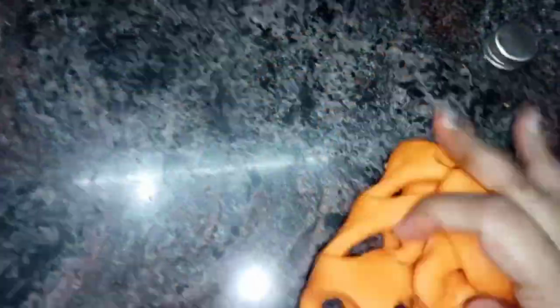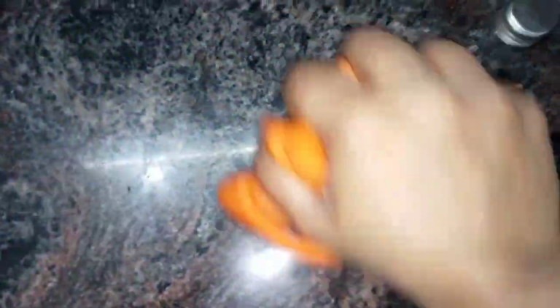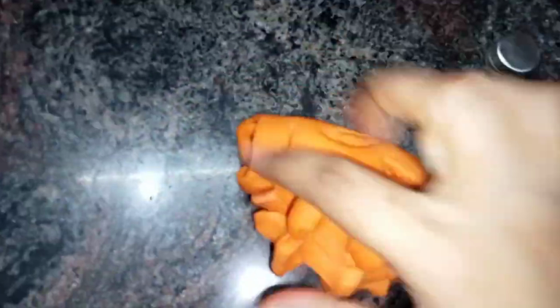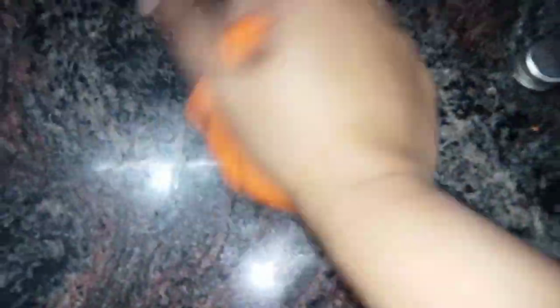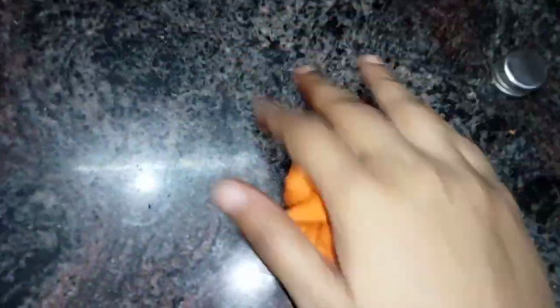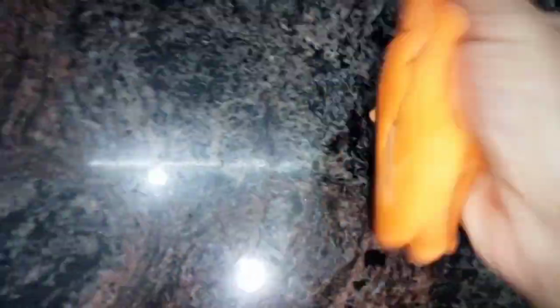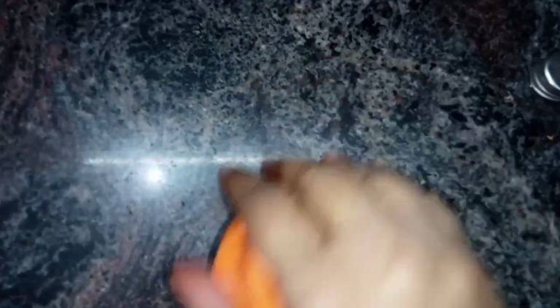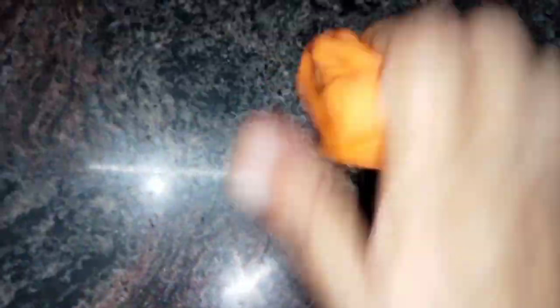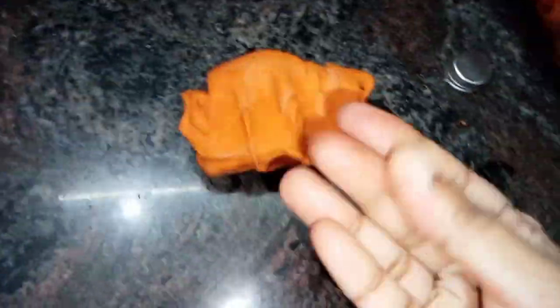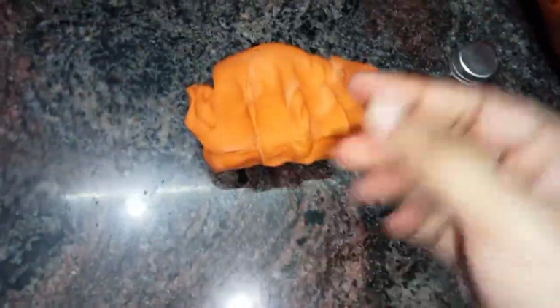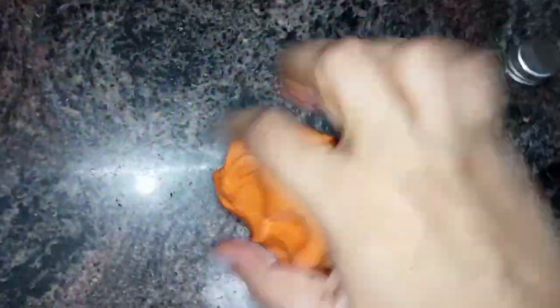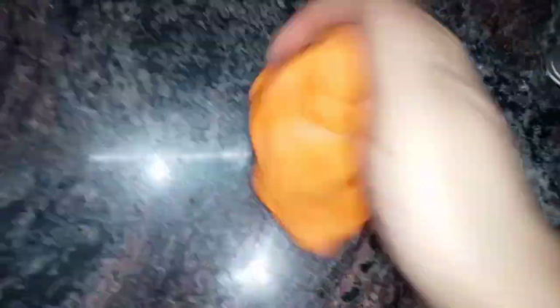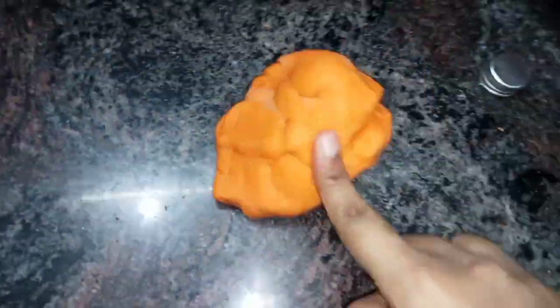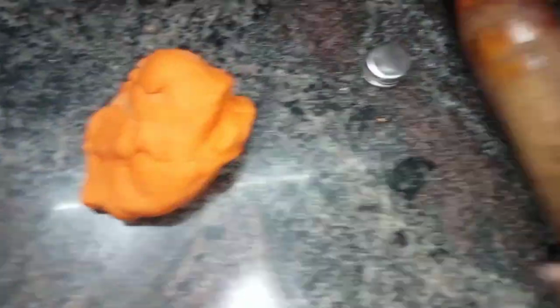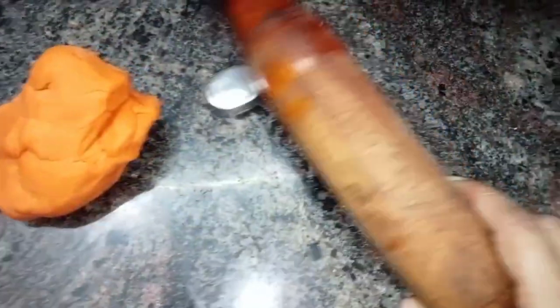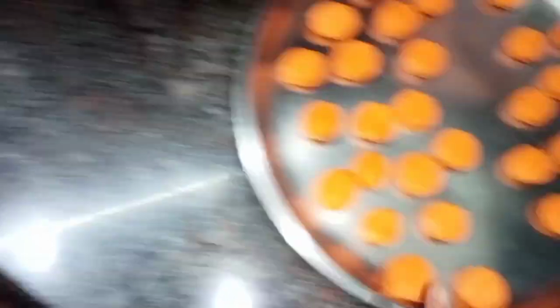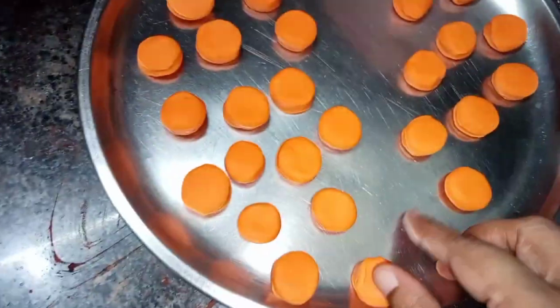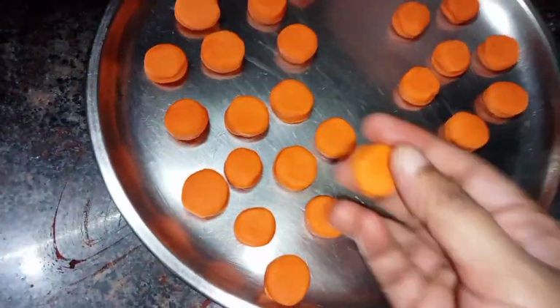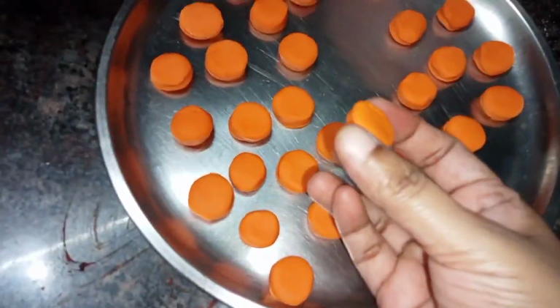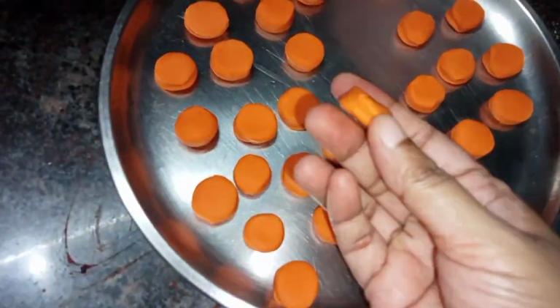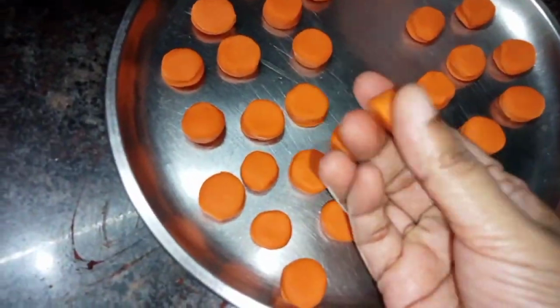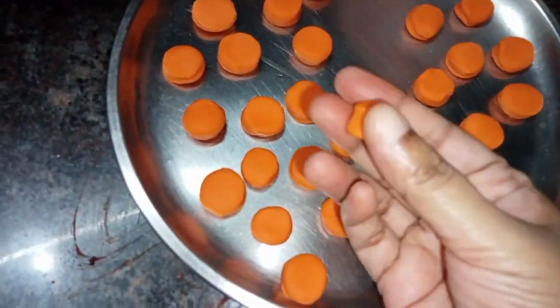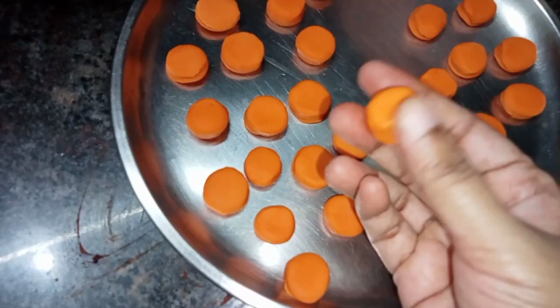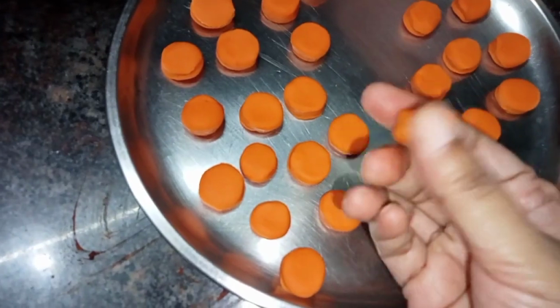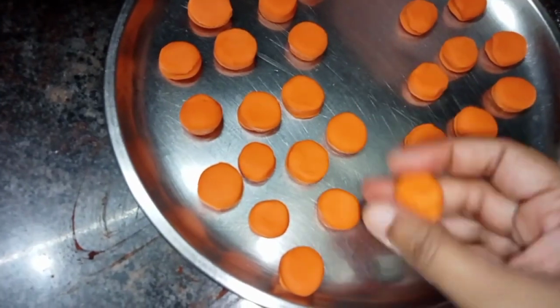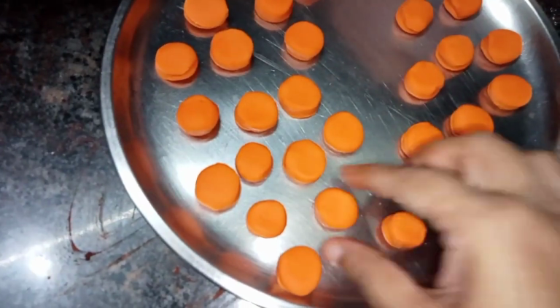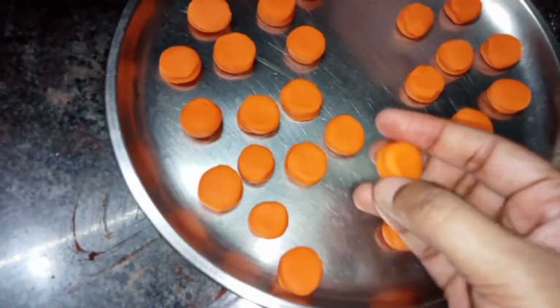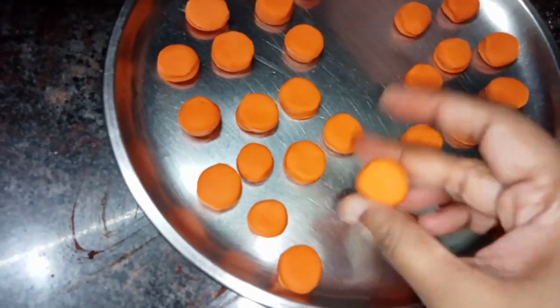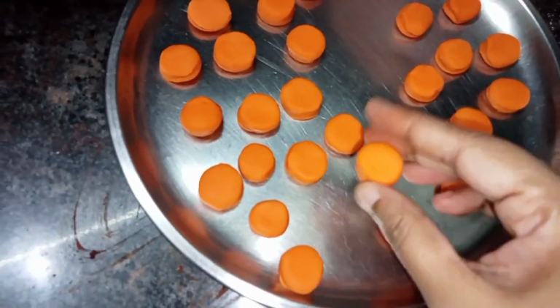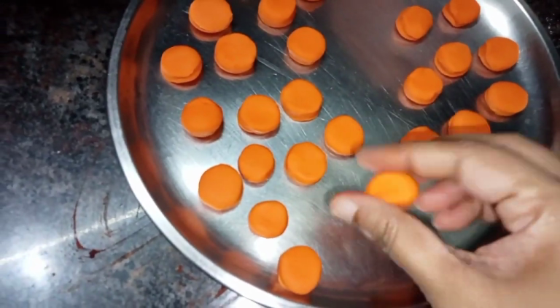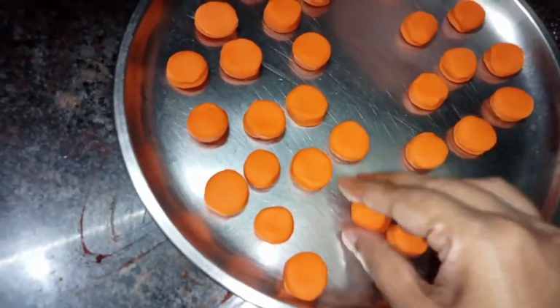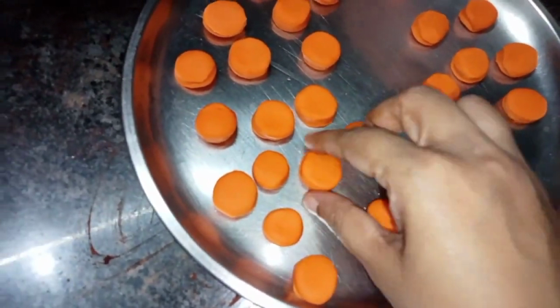When we put it on, we put it in and let it dry. Put it in and cut it.